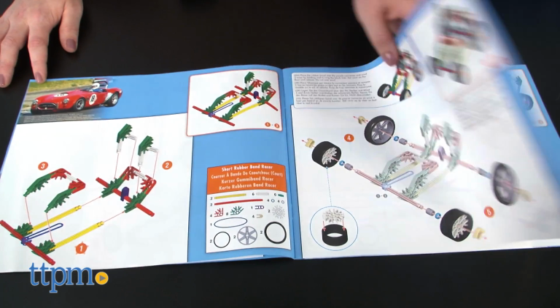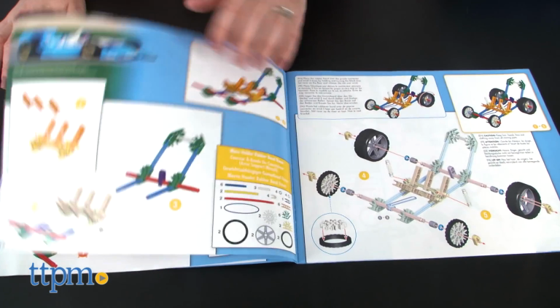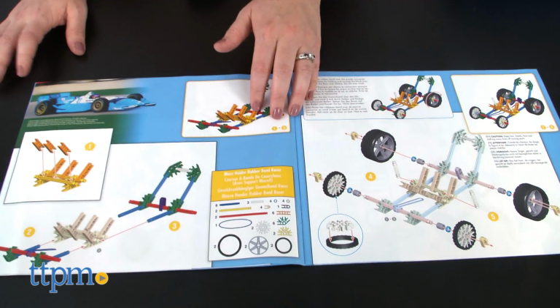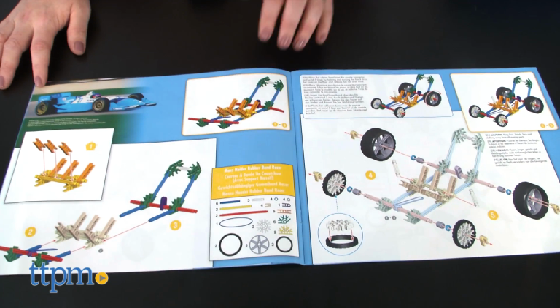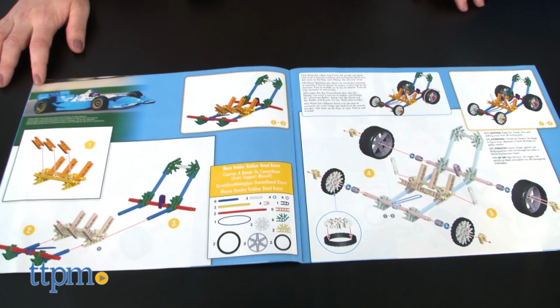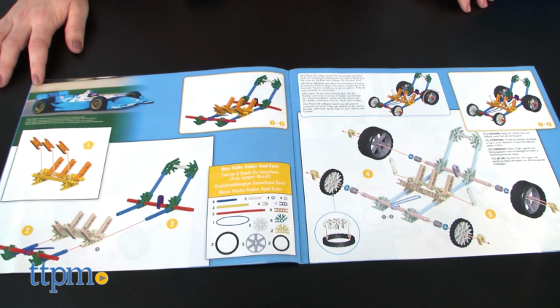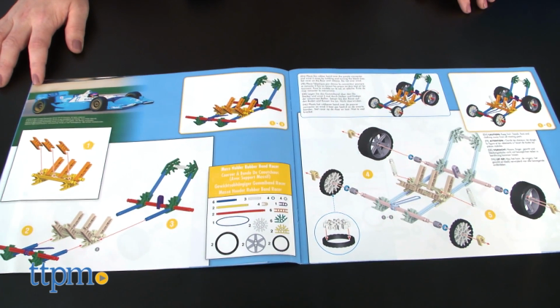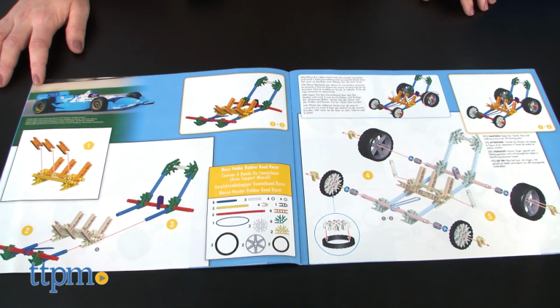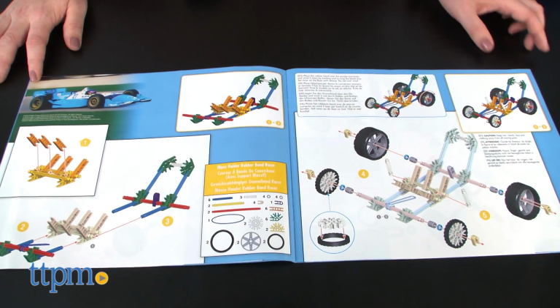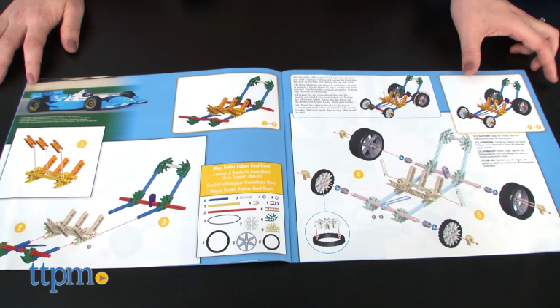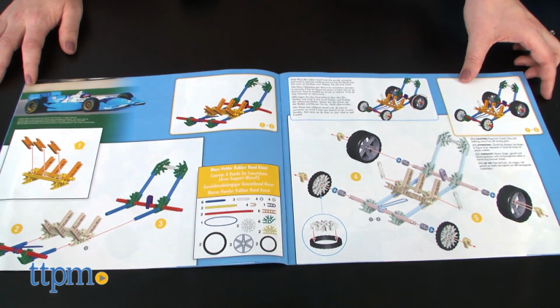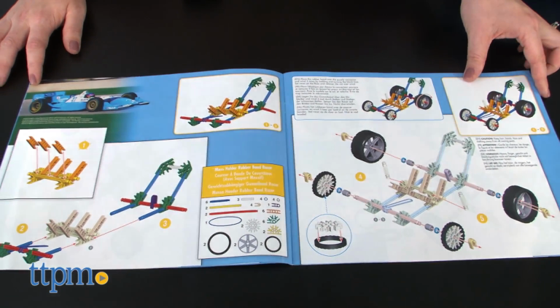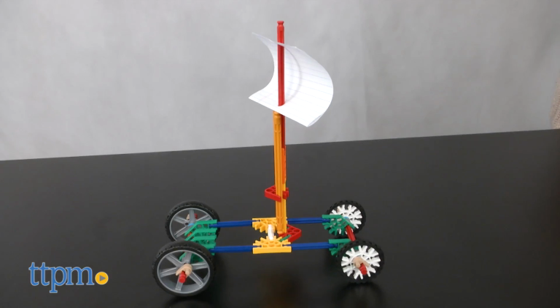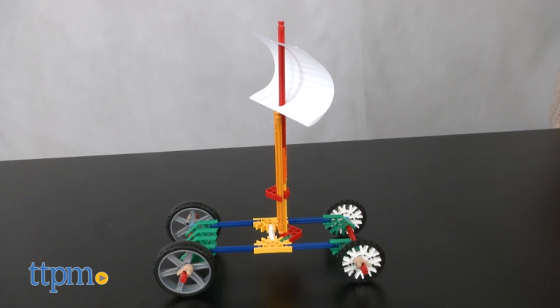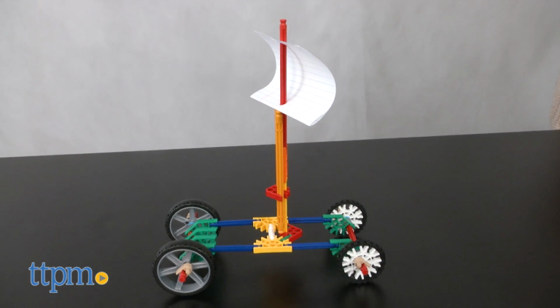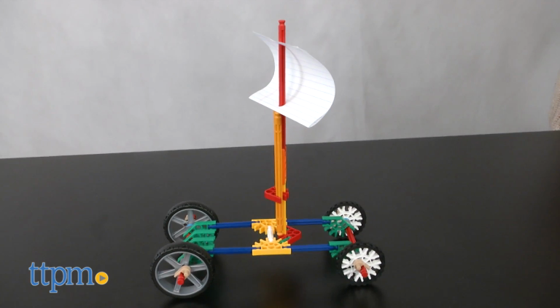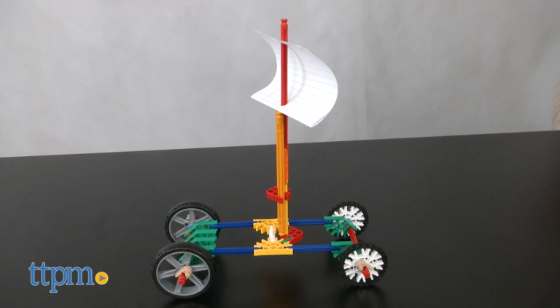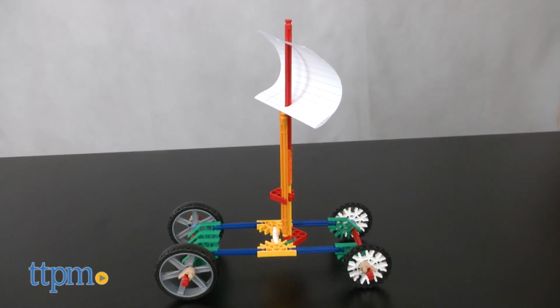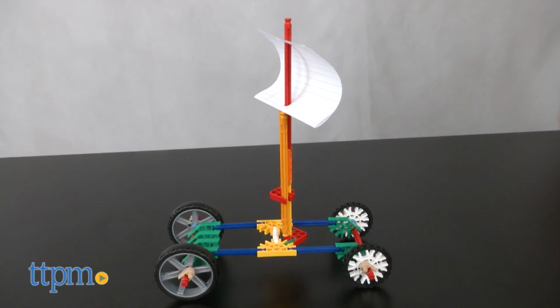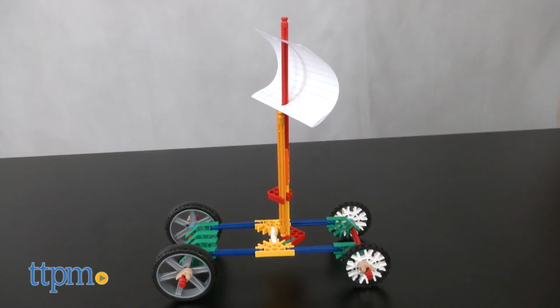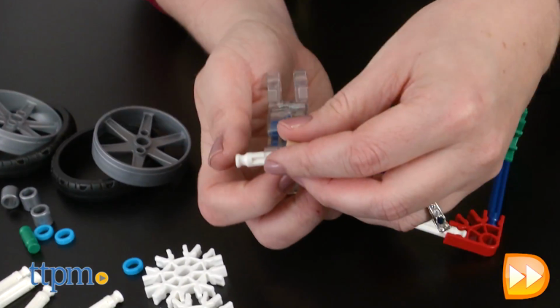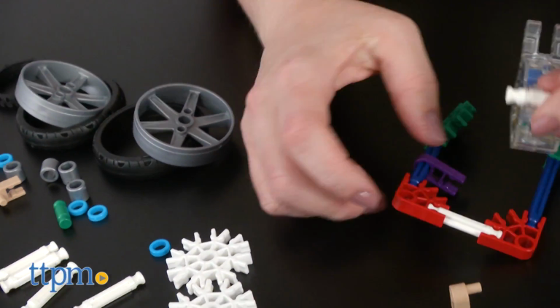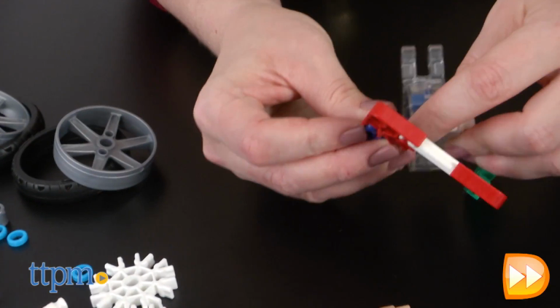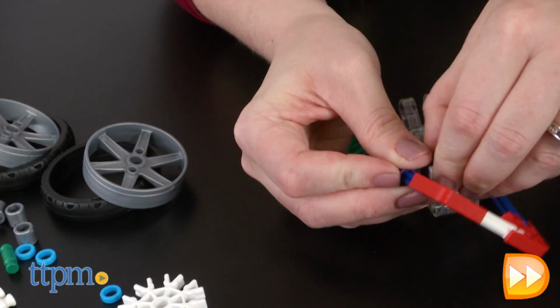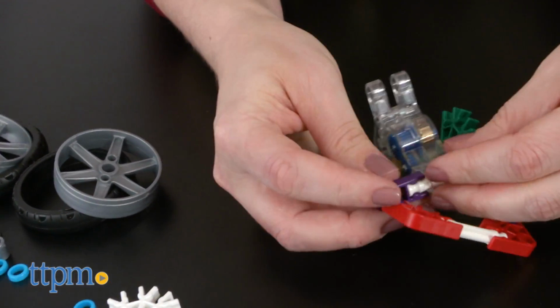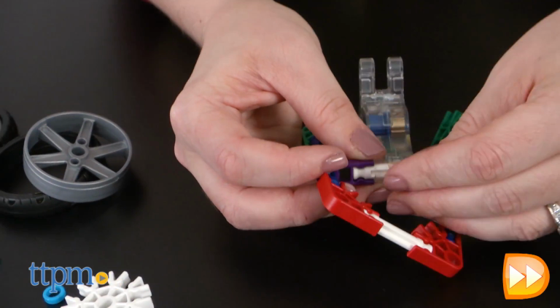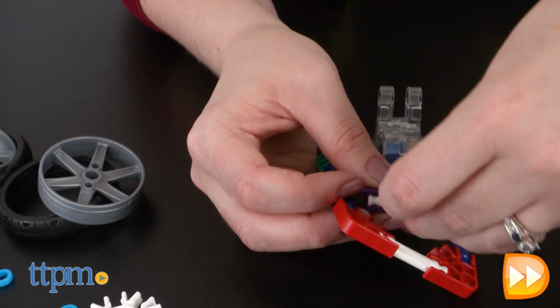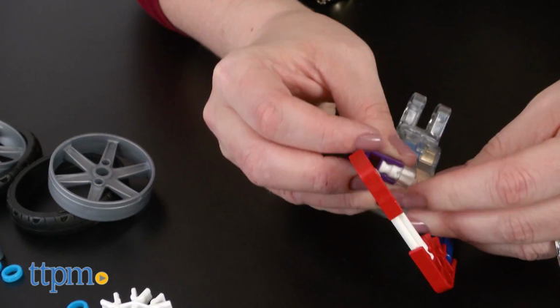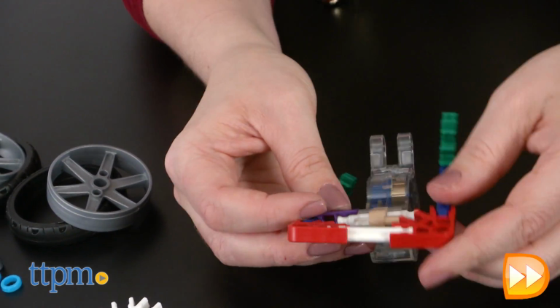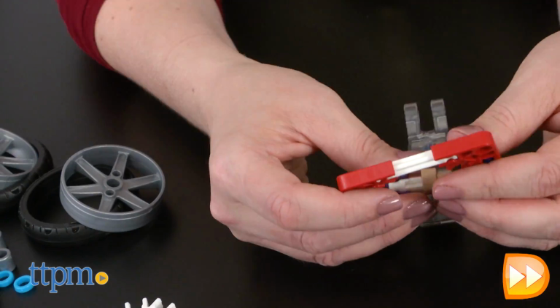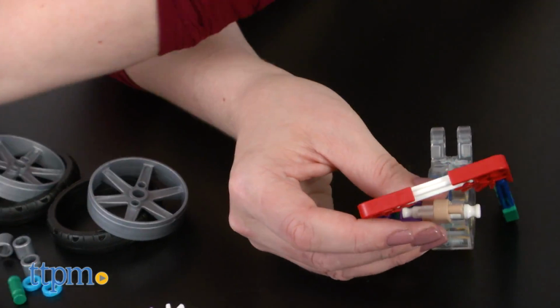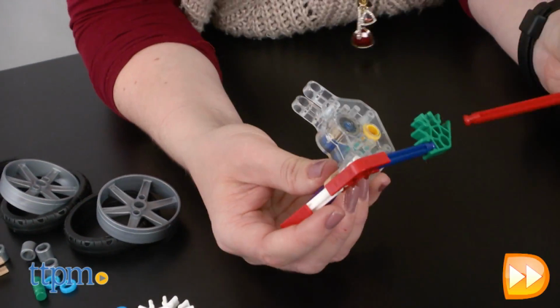Depending on the model you build, the amount of time needed for the build is going to vary. We built the Windracer and it took us 10 minutes to build. If you're using the battery-powered motor, you'll need two AA batteries, which are not included.